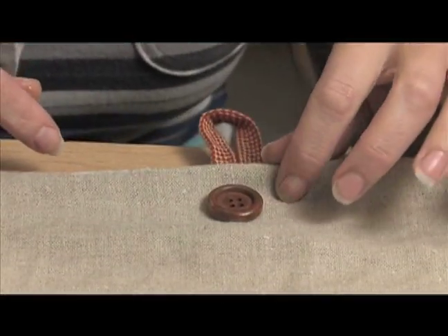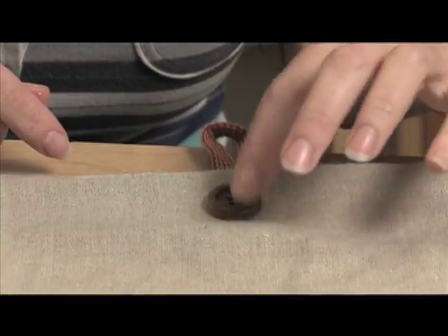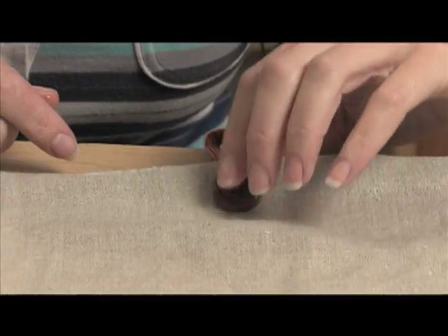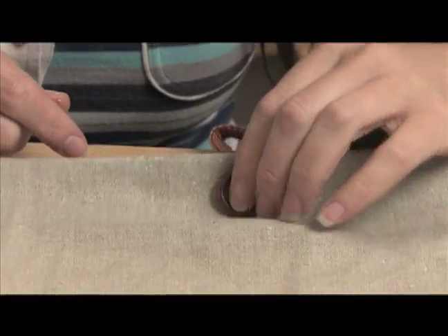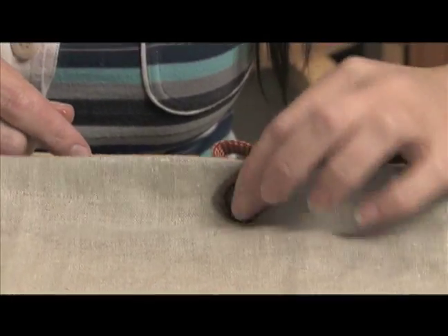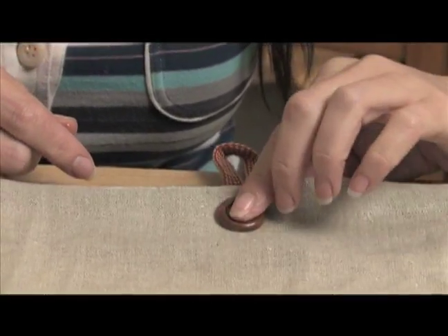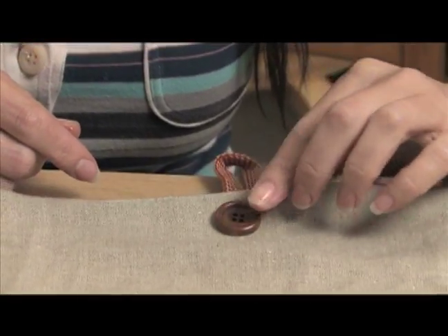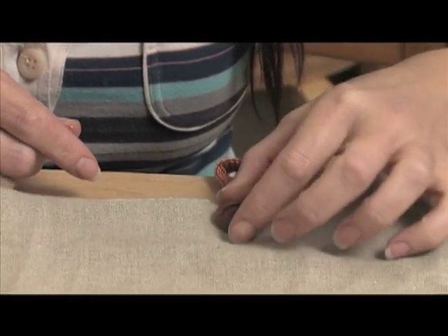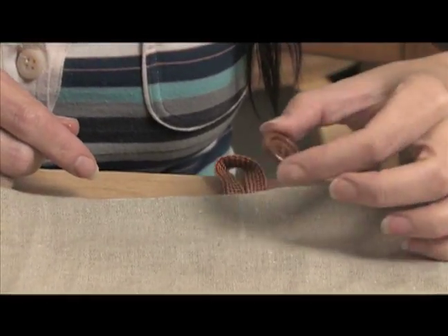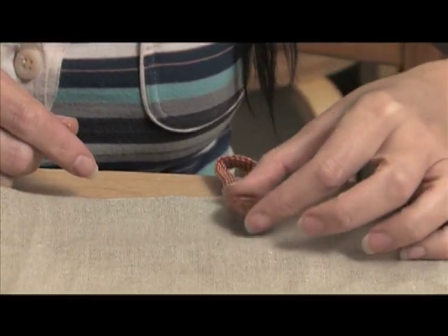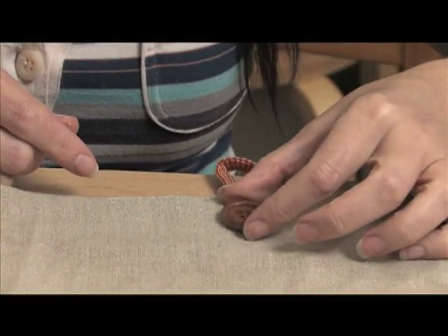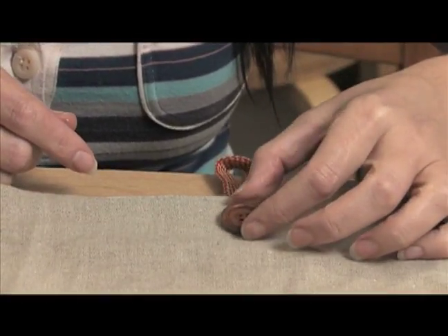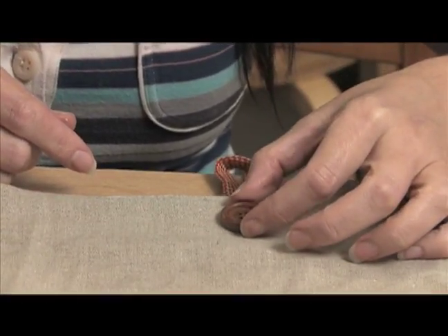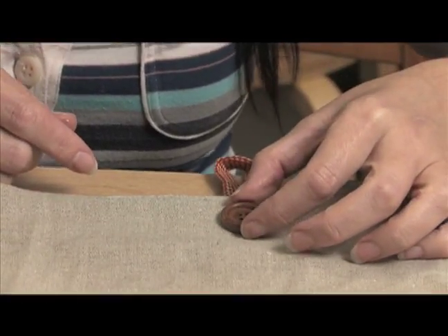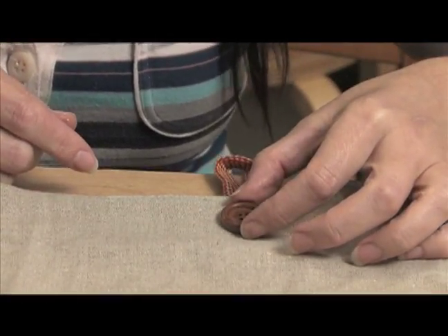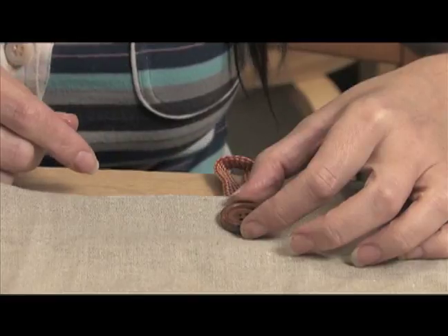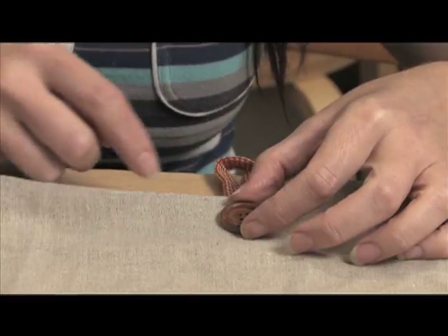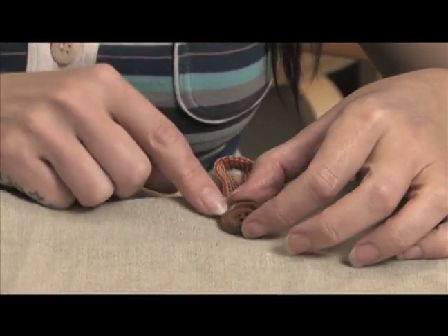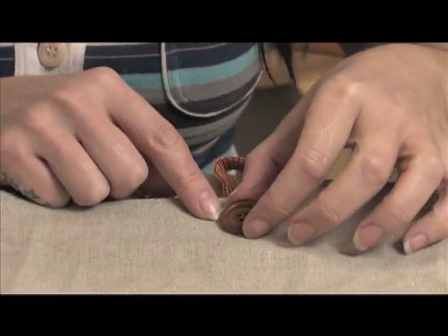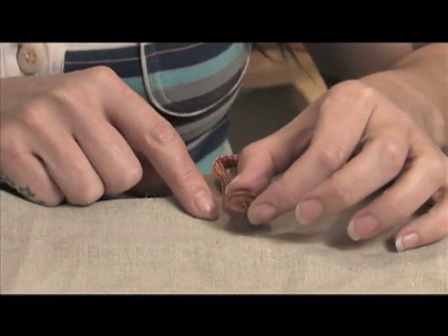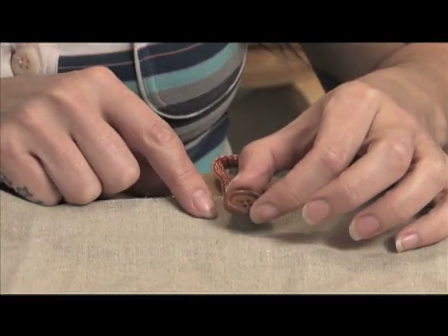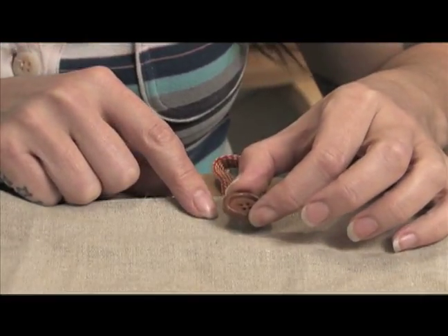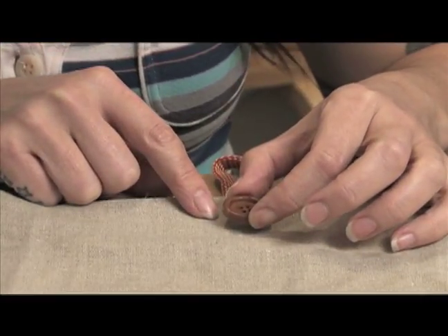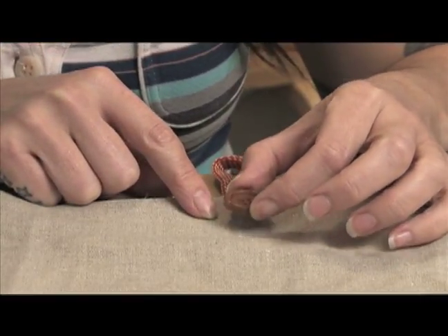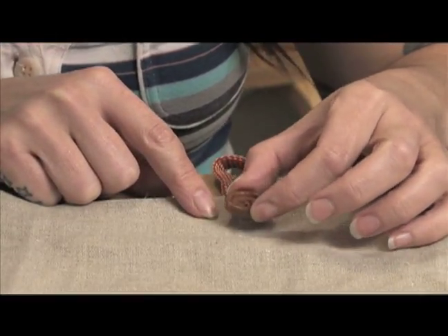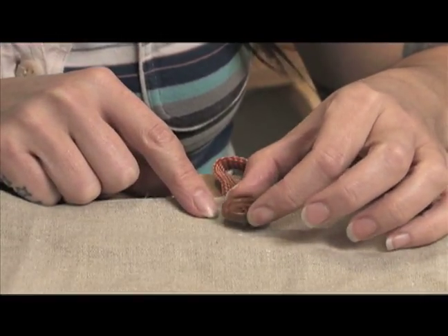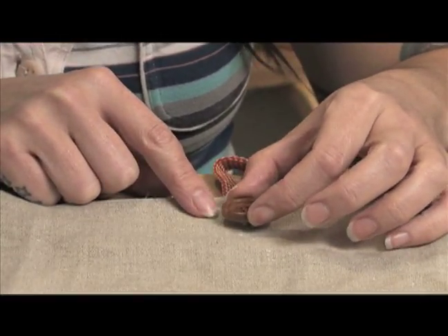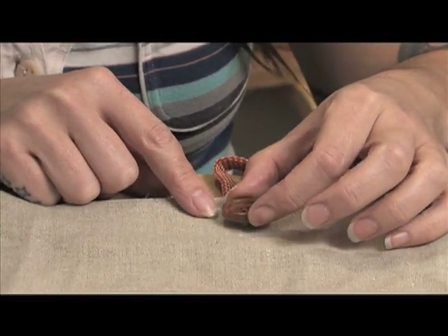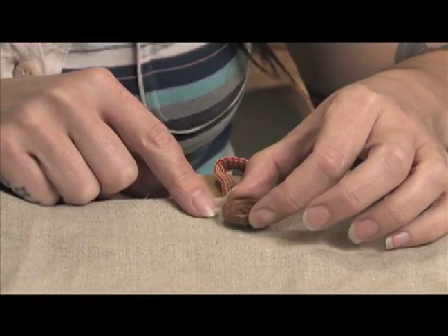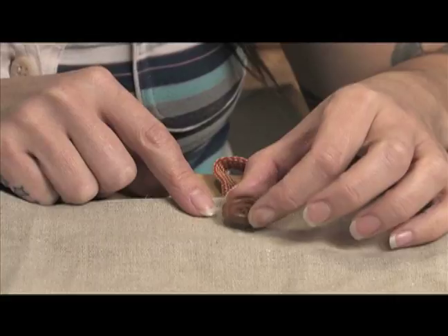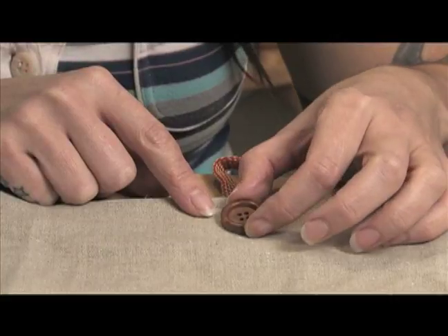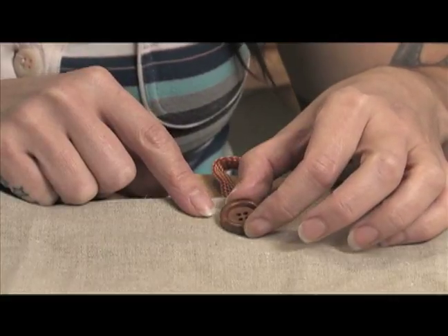So in the next clip, I'm going to show you how to sew this button on and anchor it on there real nice, and kind of keep it away from the bag itself. This is a little trick that I know how to do, and I'll show you how to do that next.